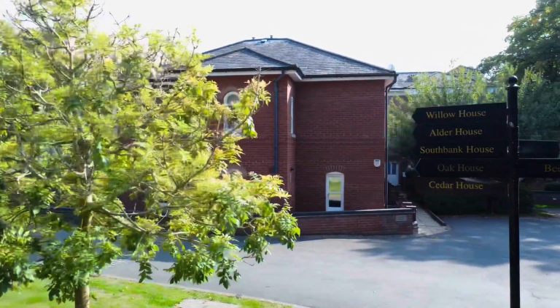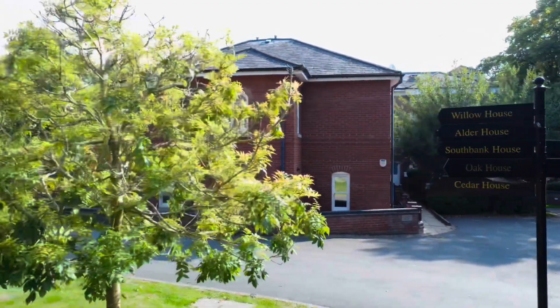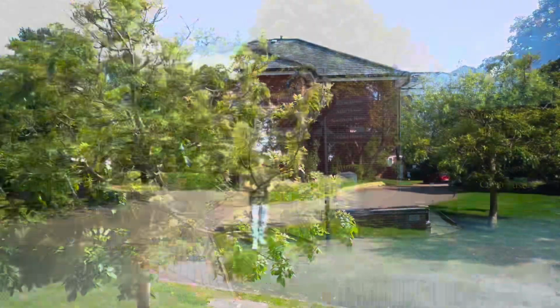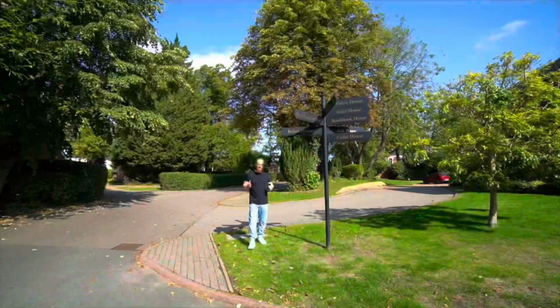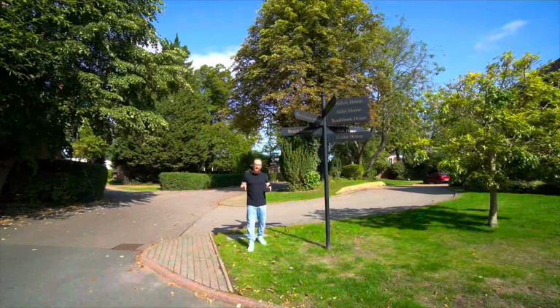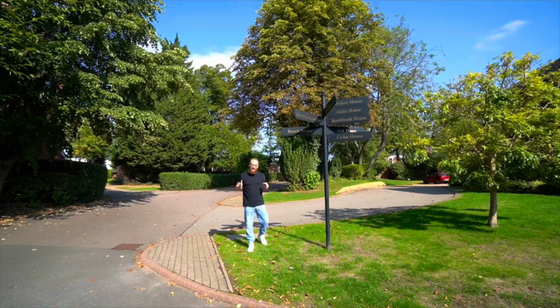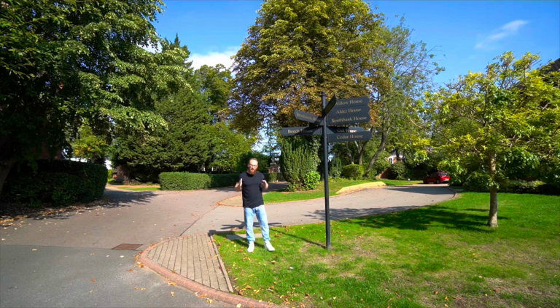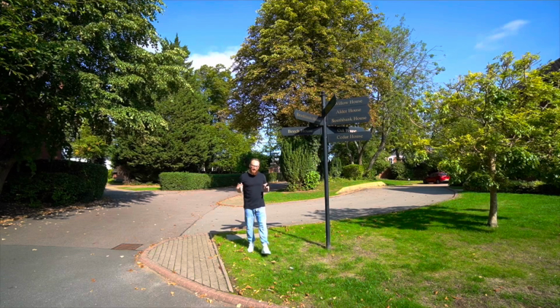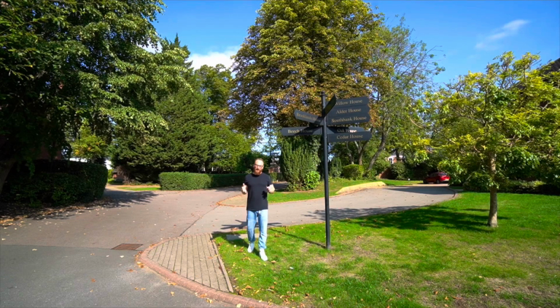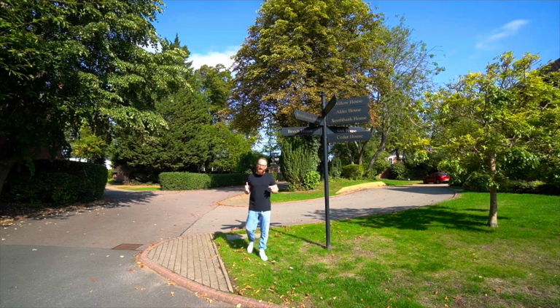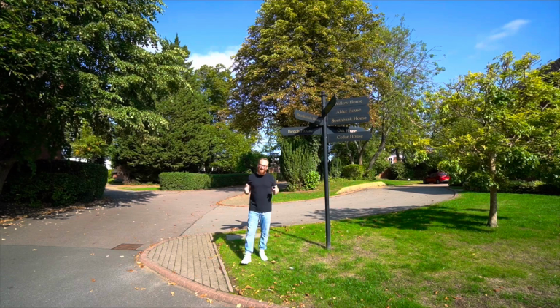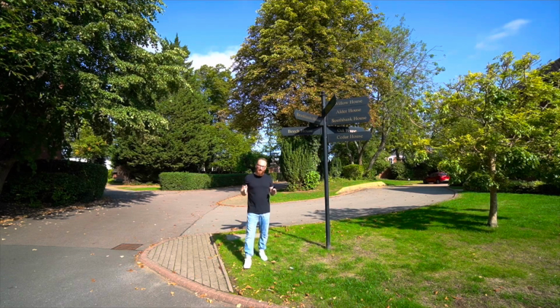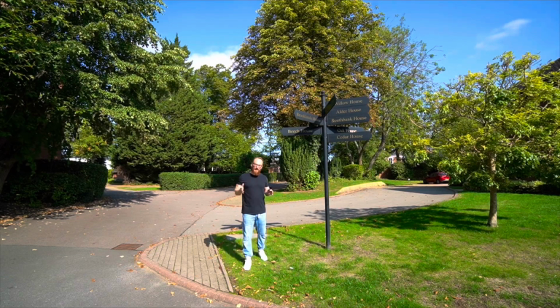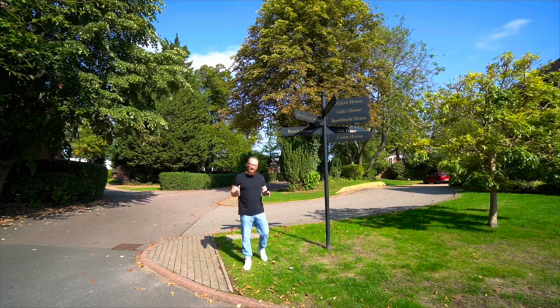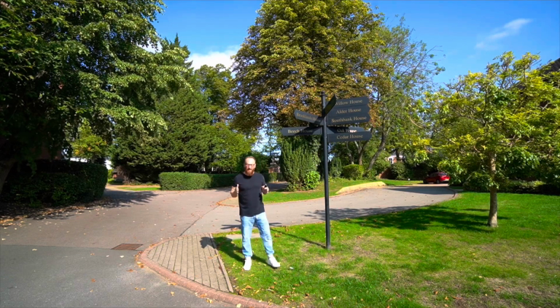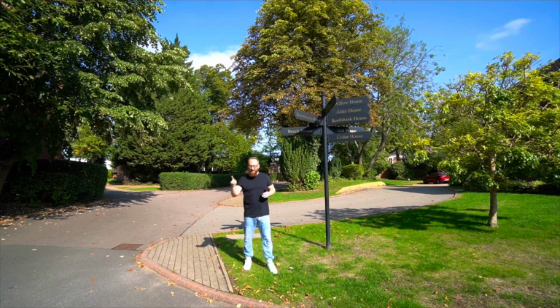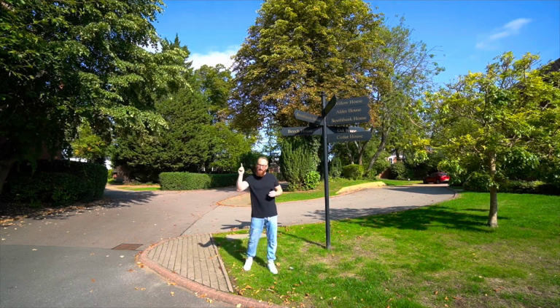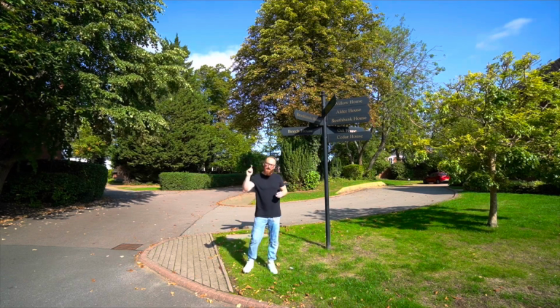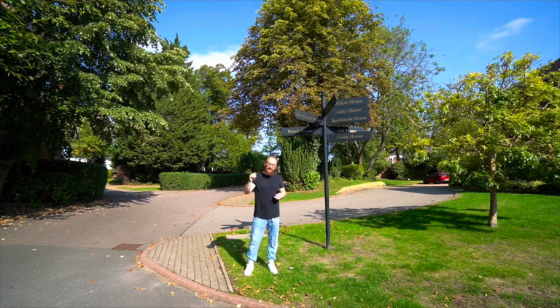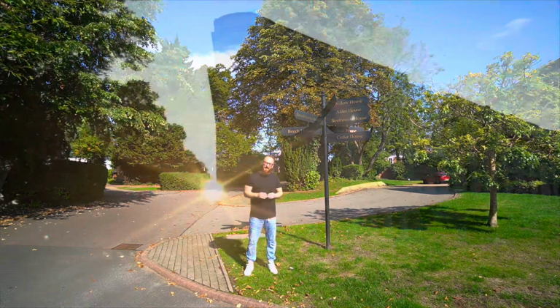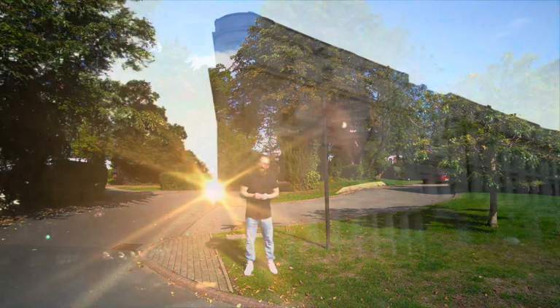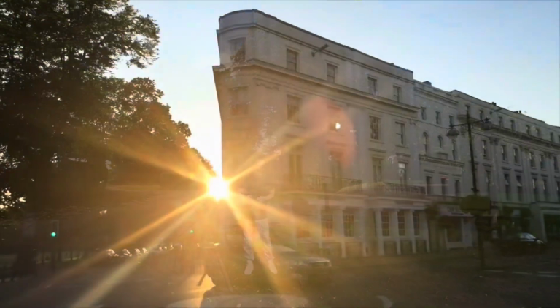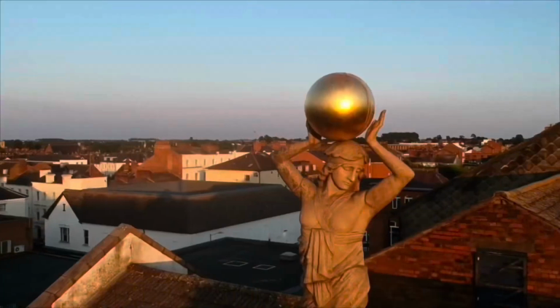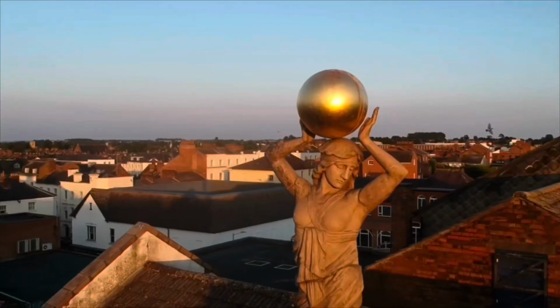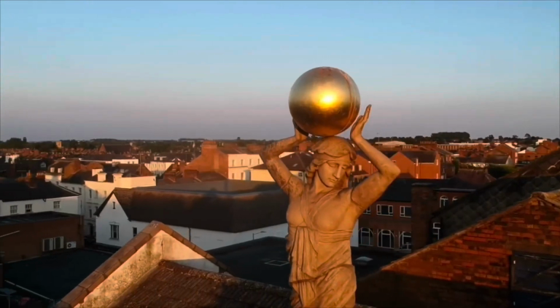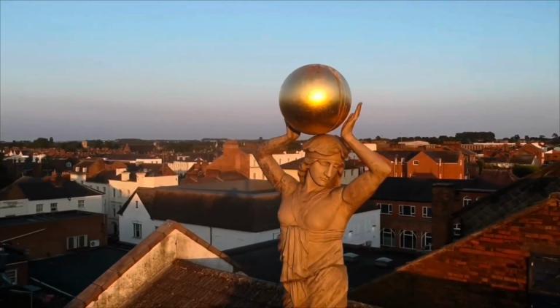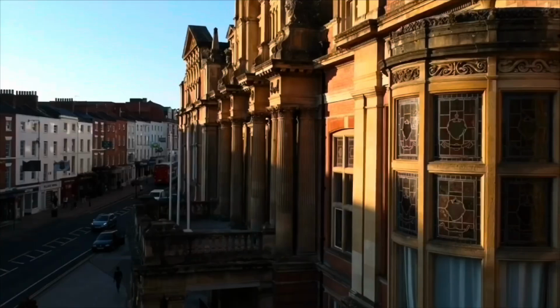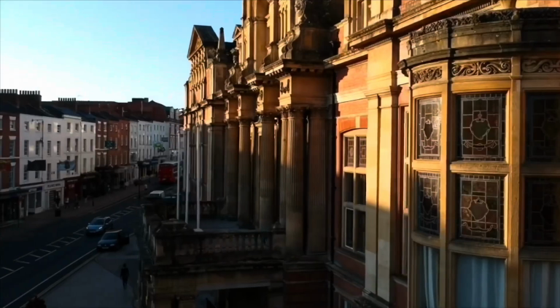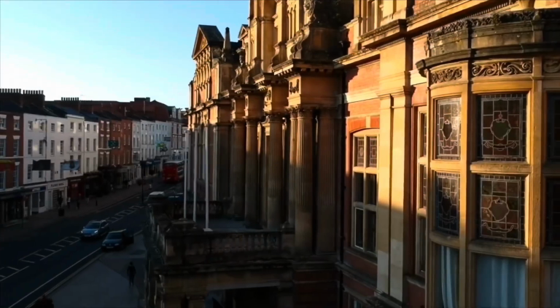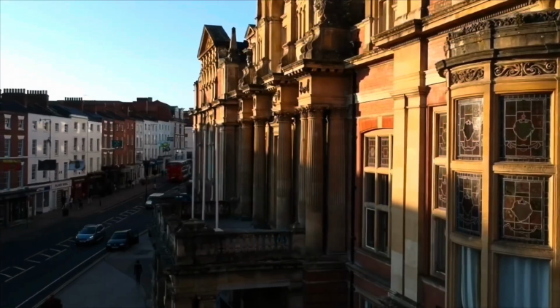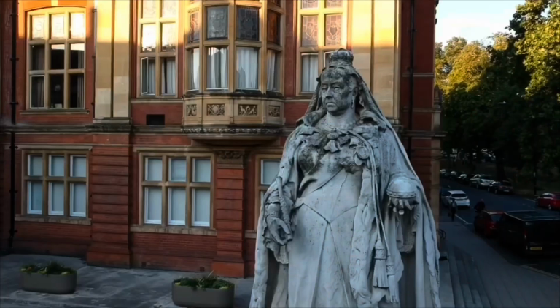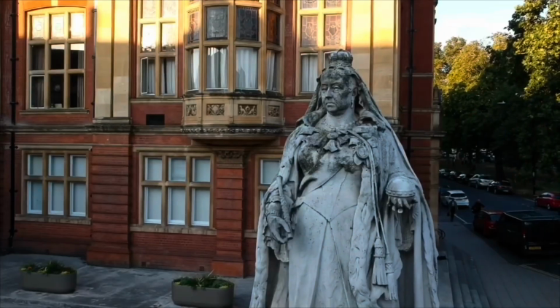Today I'm at a wonderful gated complex right smack bang in the town centre of Leamington Spa called Lucas Court.